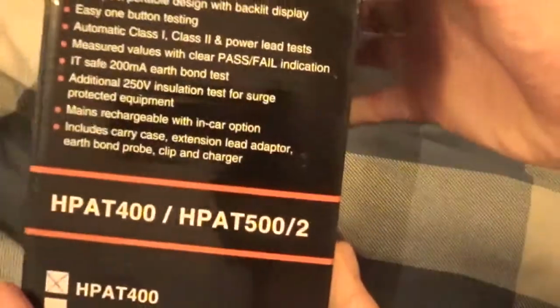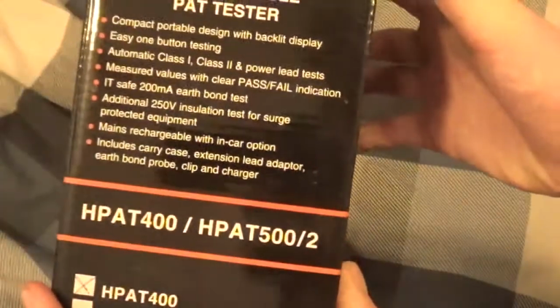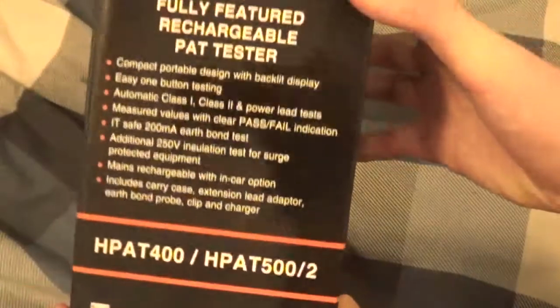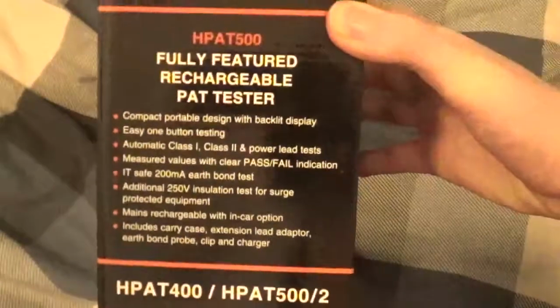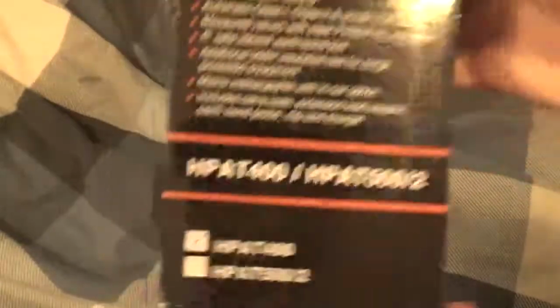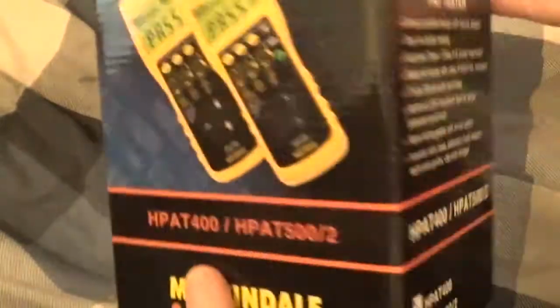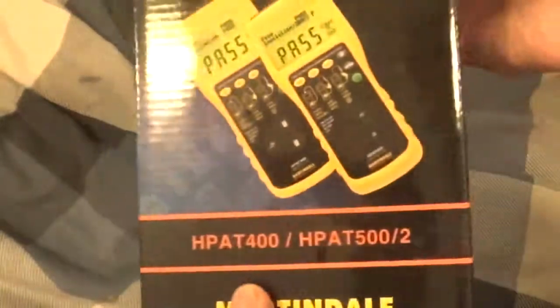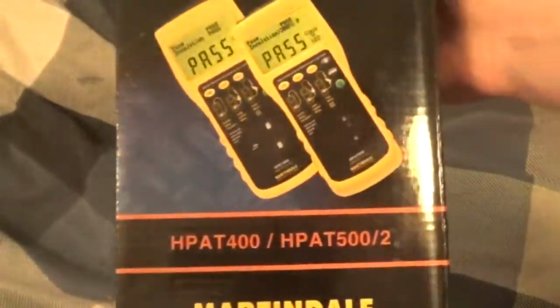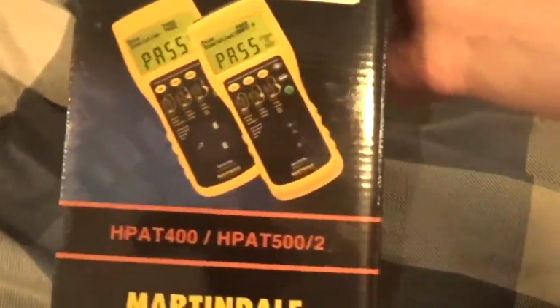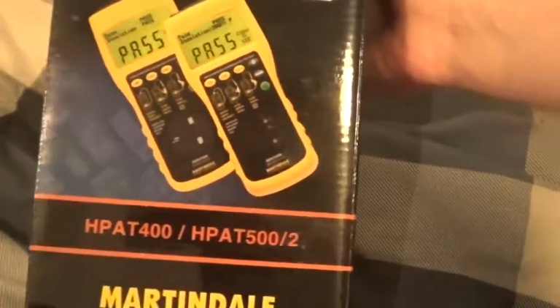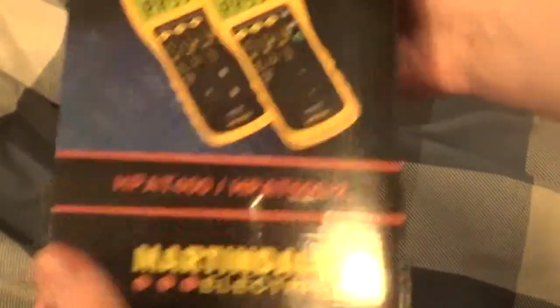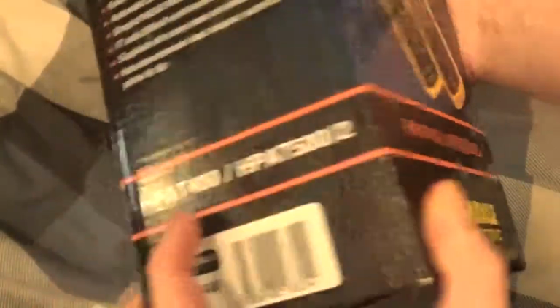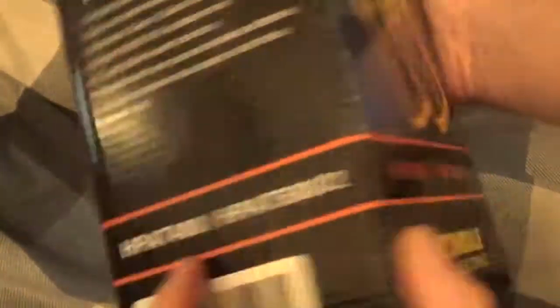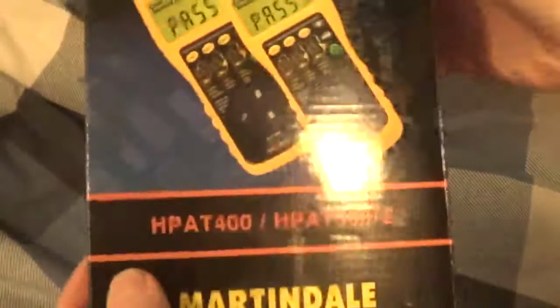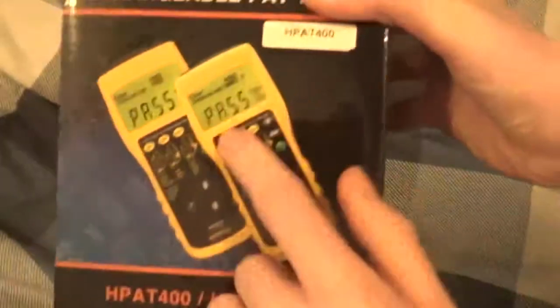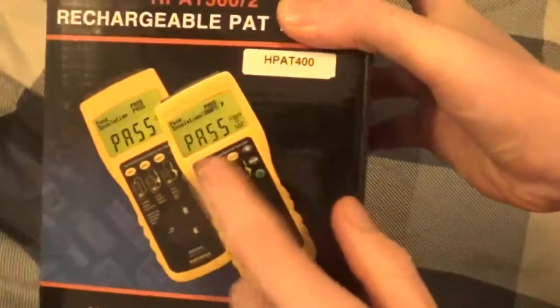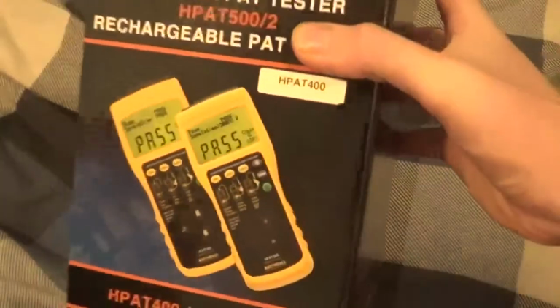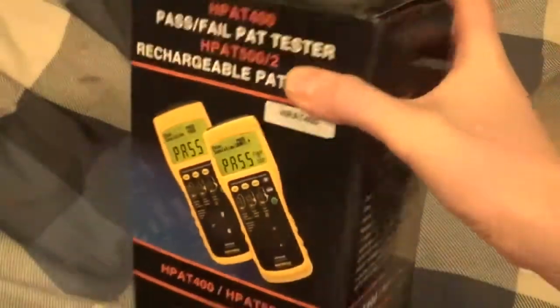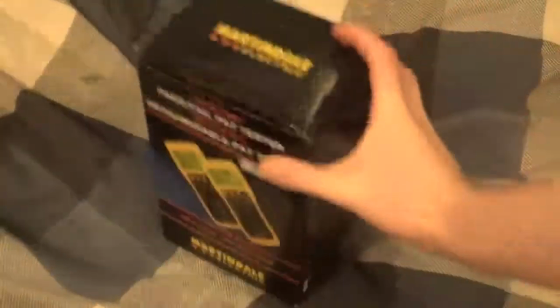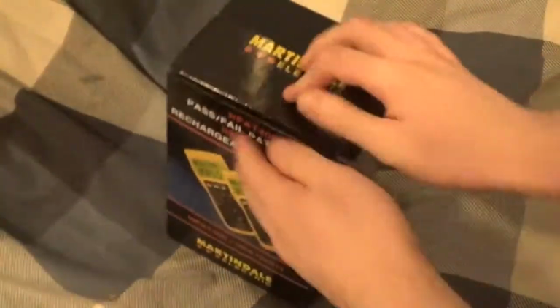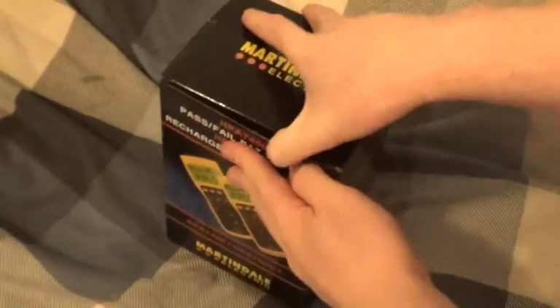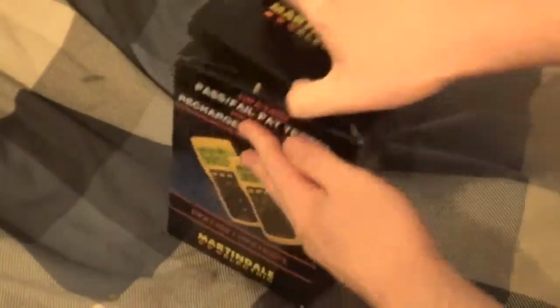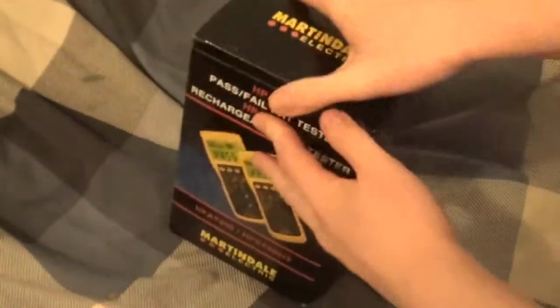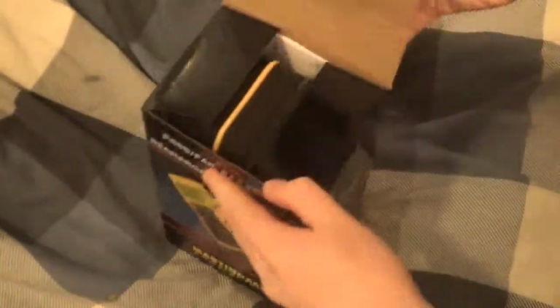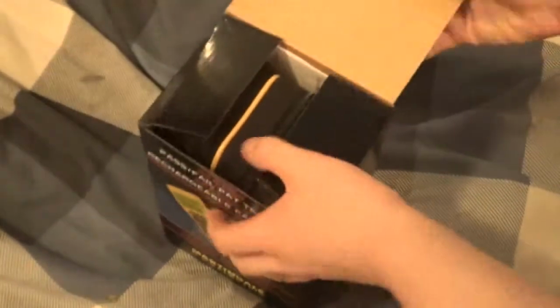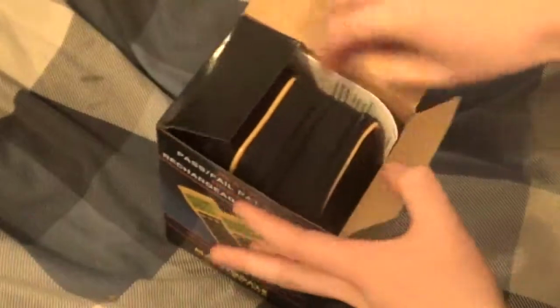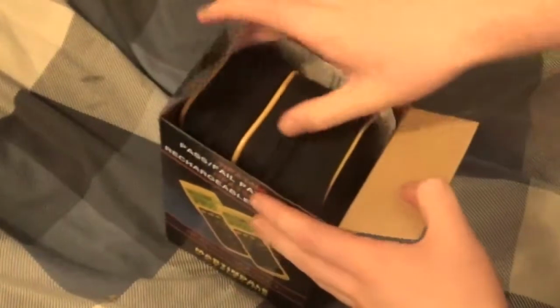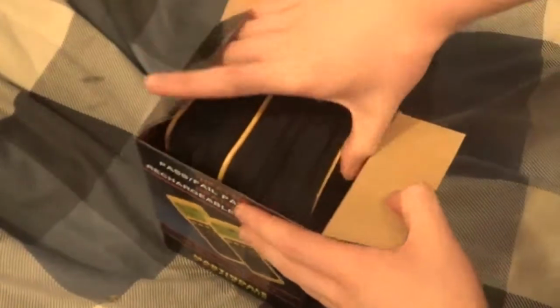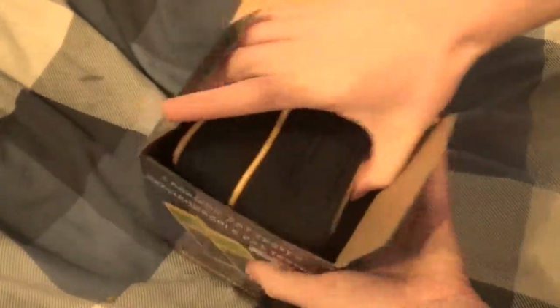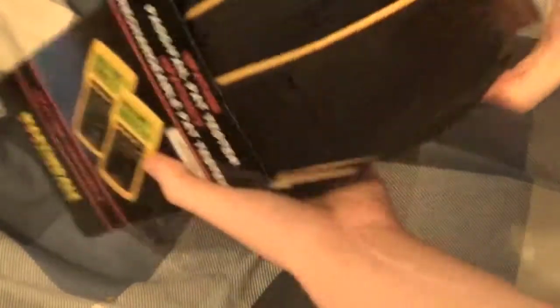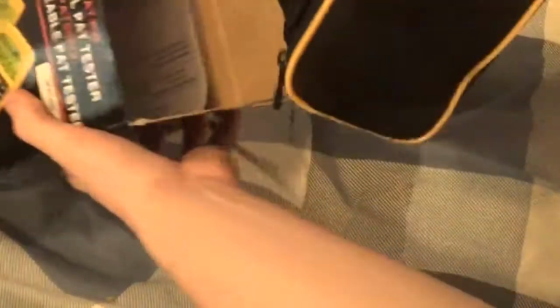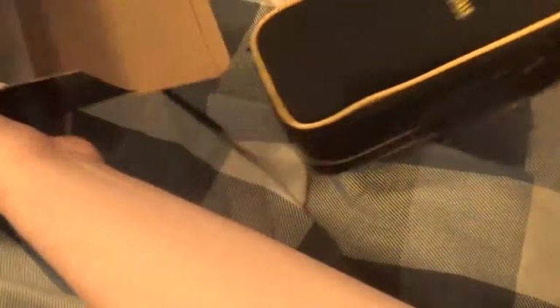That's the side of it. Remember, this is the H-PAT 400 and that's the front of it. Hopefully we should get a pass on everything, but I do want to get a fail just to see. Opening up the box — you can tell it's a really premium piece of kit.